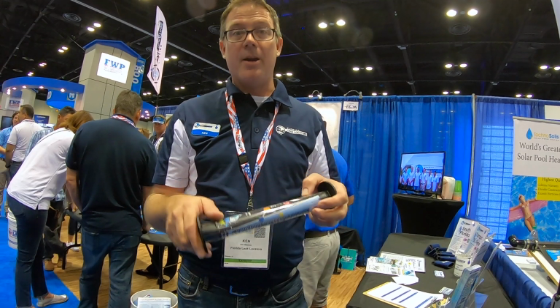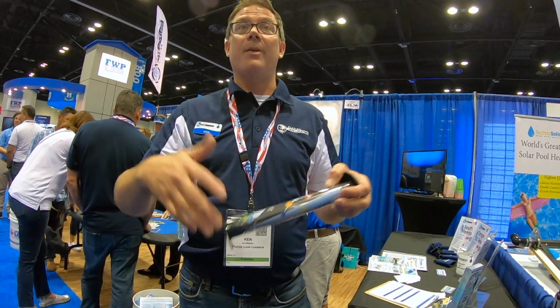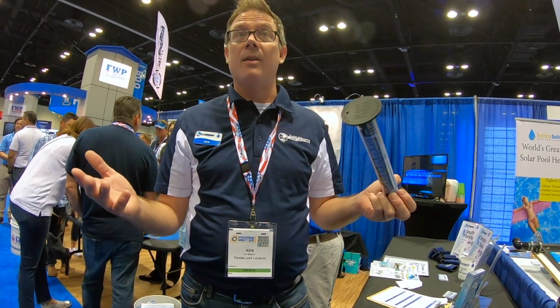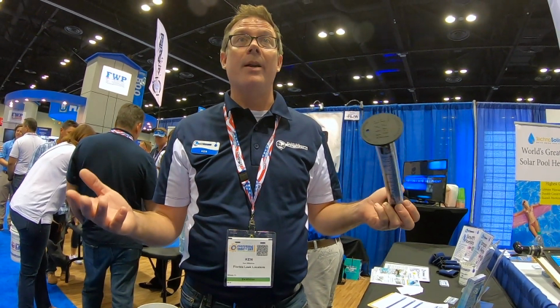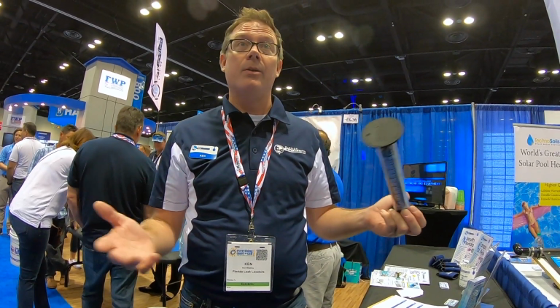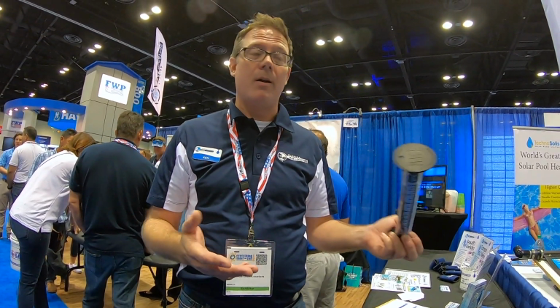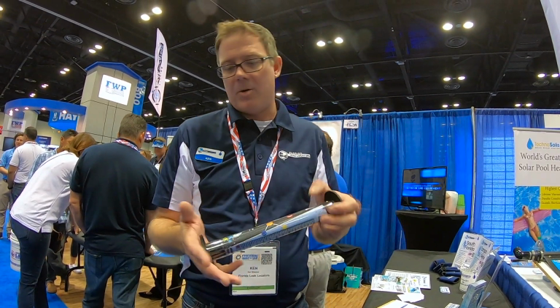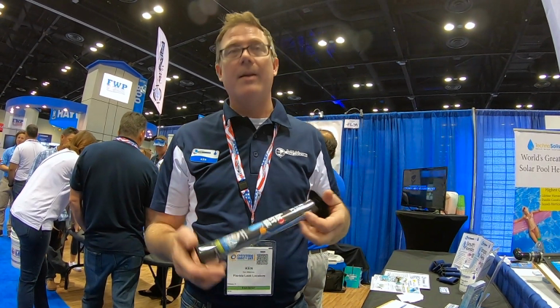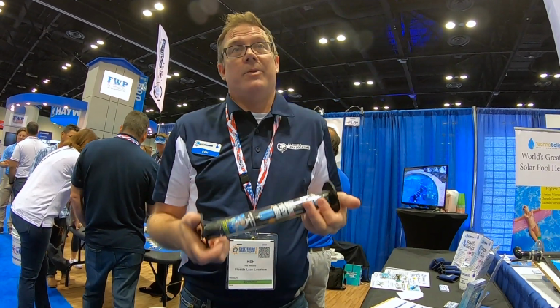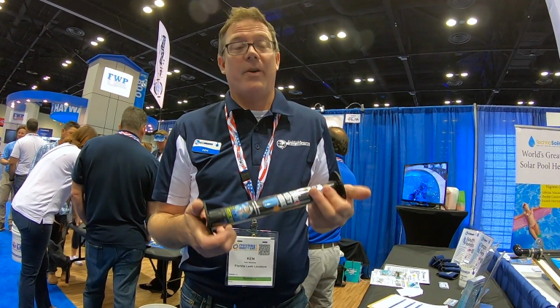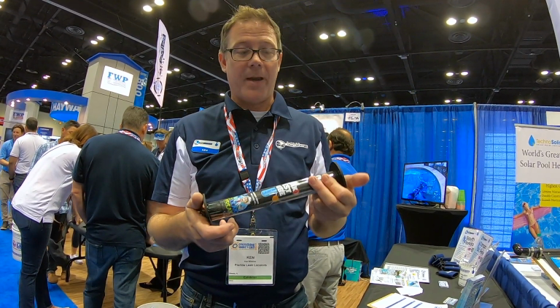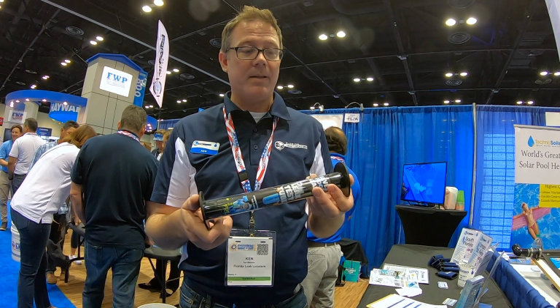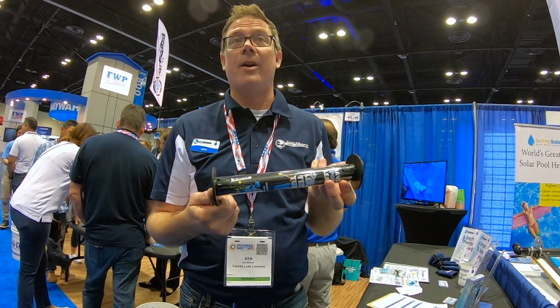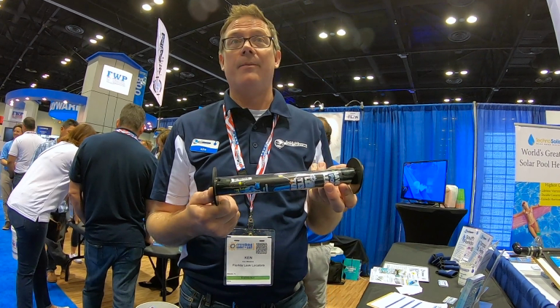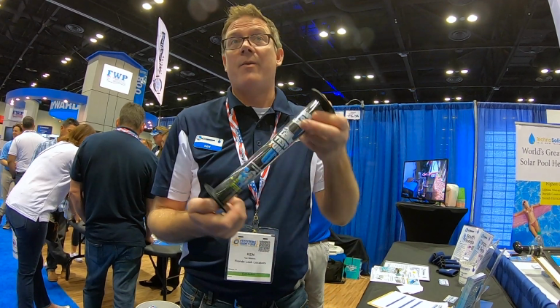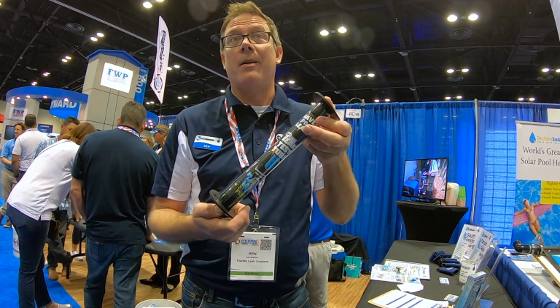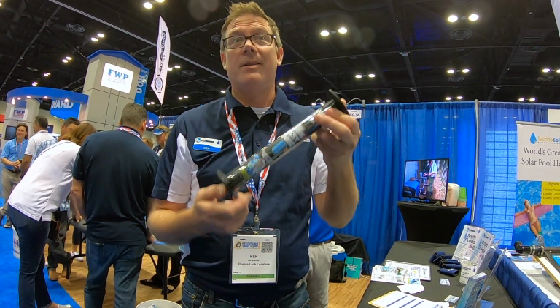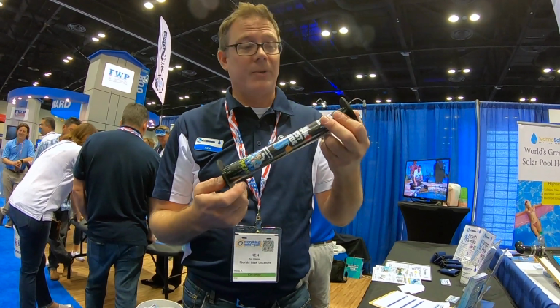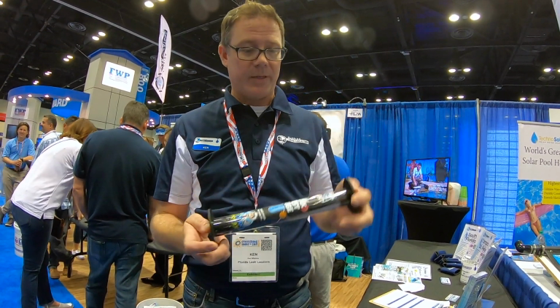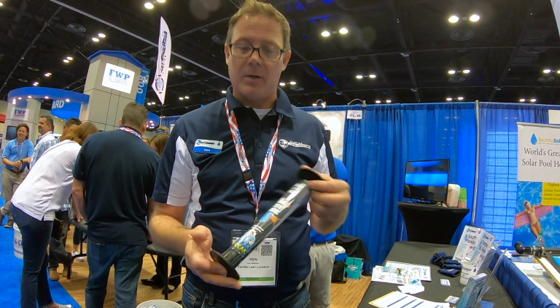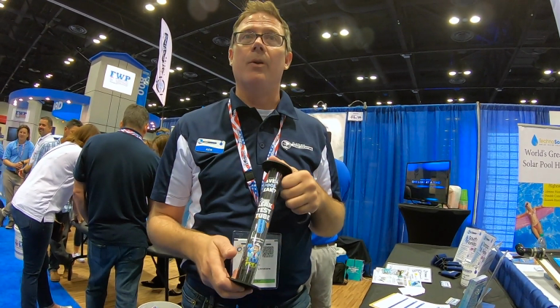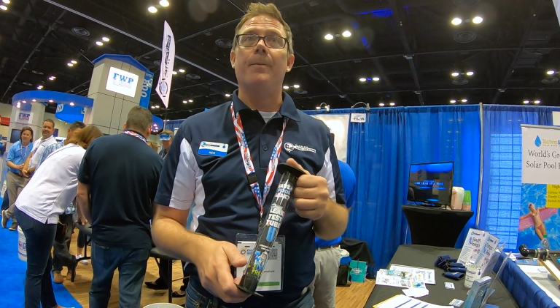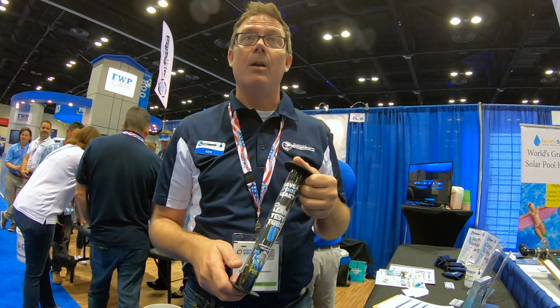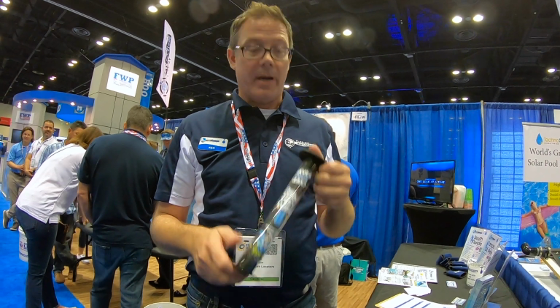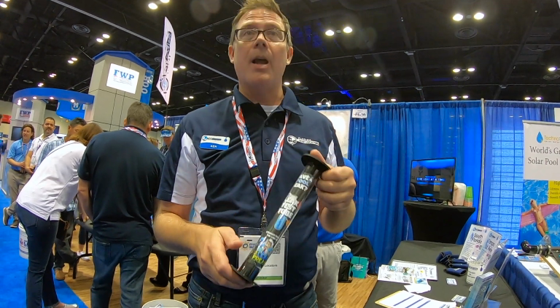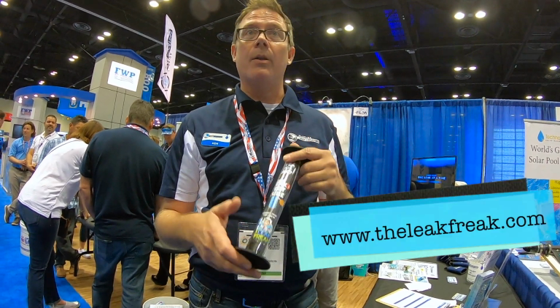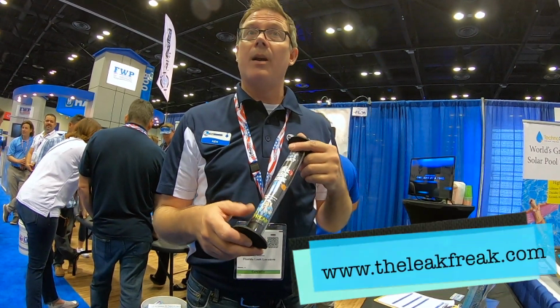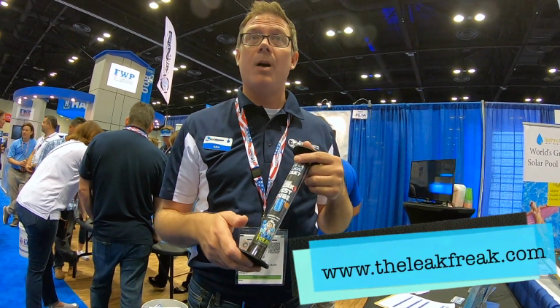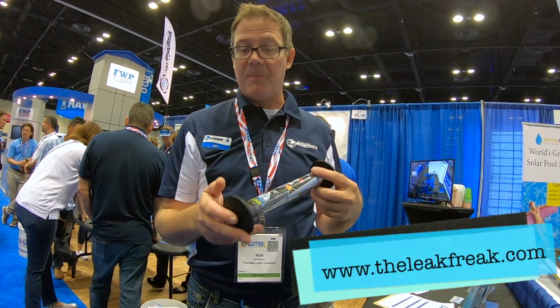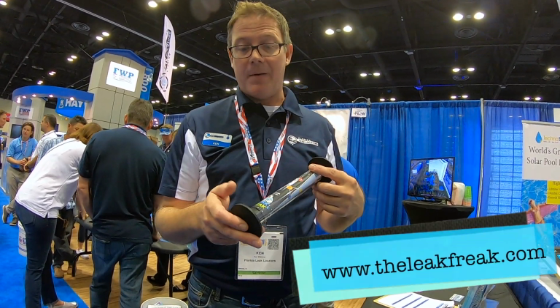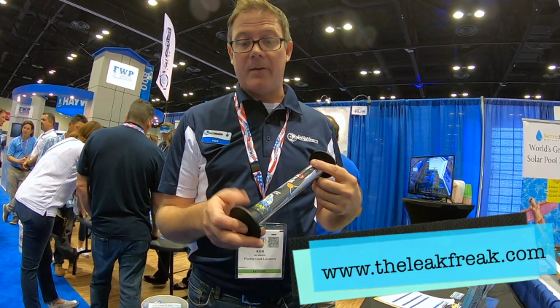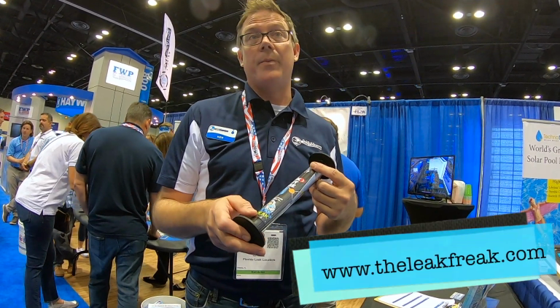You don't have to spend thousands of dollars on a leak localizer or electronics. It's always a very simple thing, and we now have a patent on it — at the end of January 22nd. You can go to theleakfreak.com and buy it directly from there.